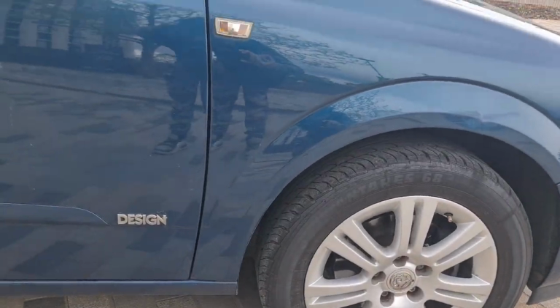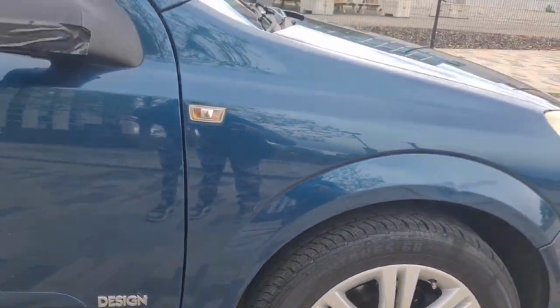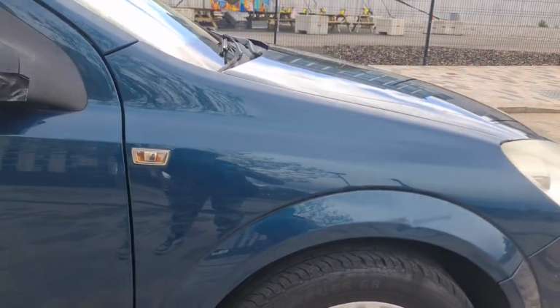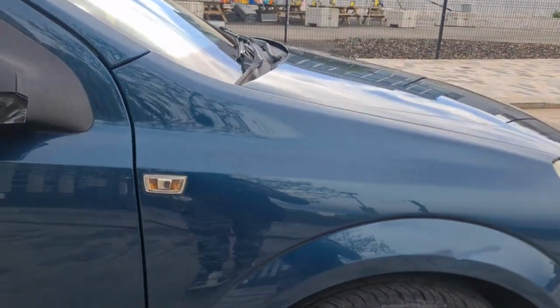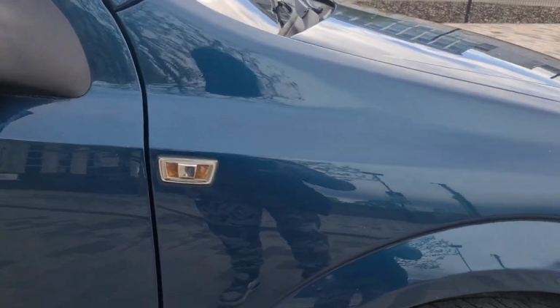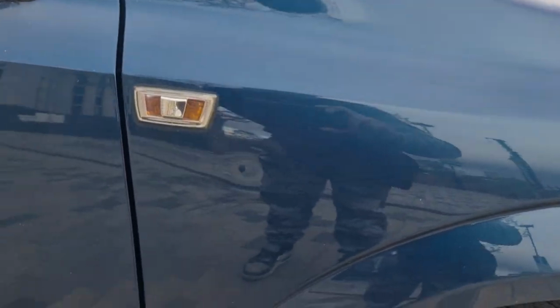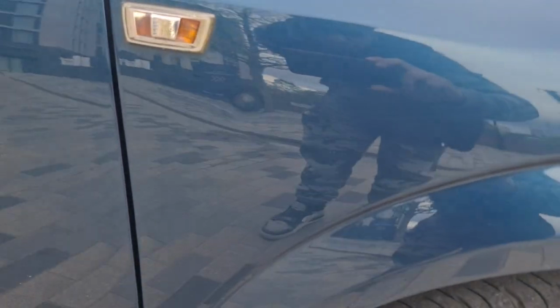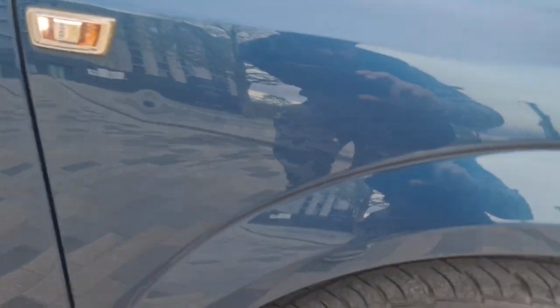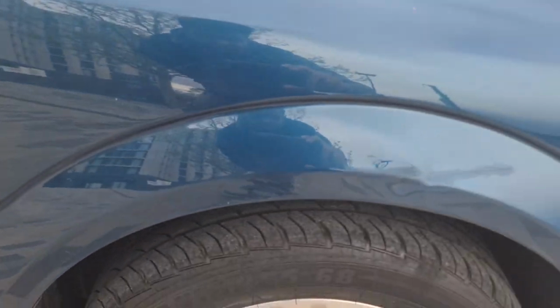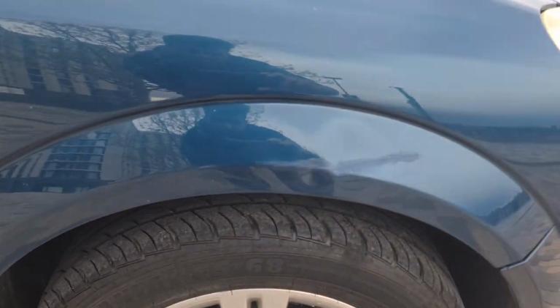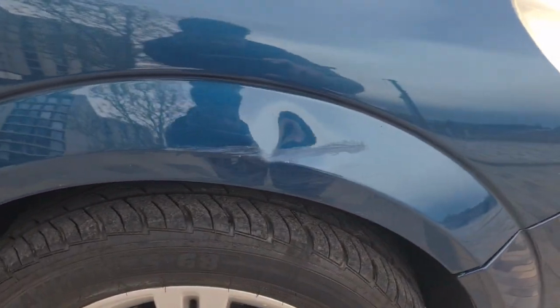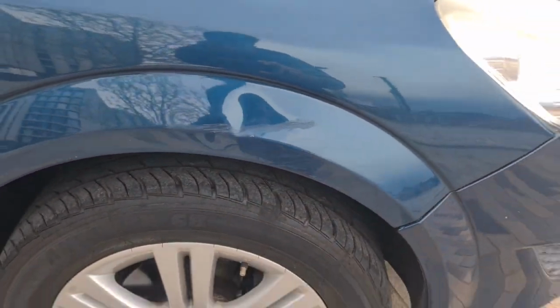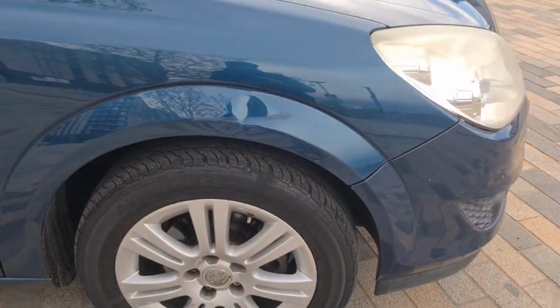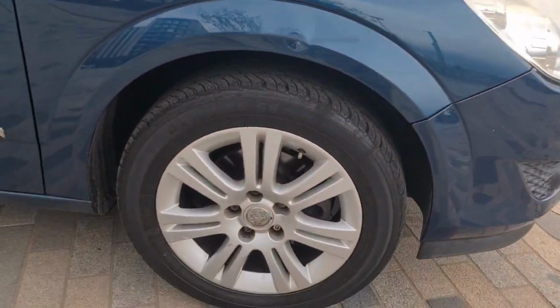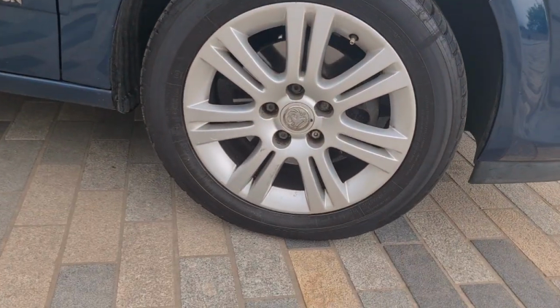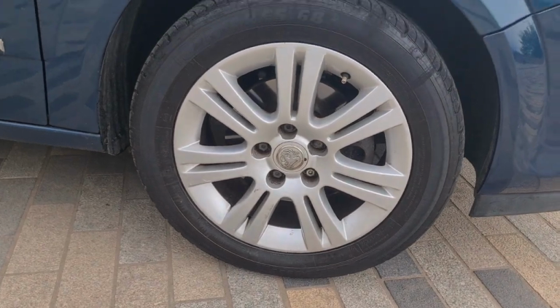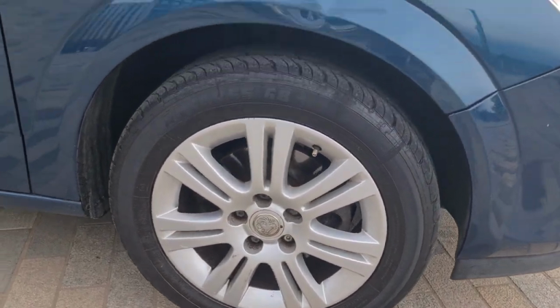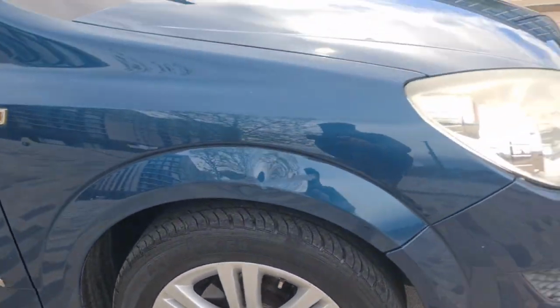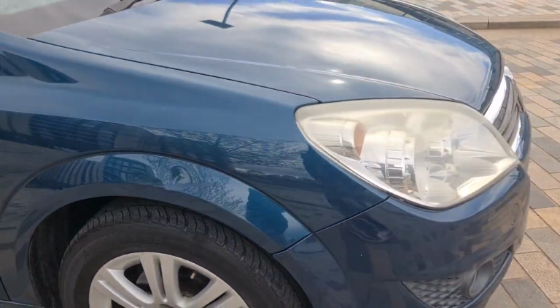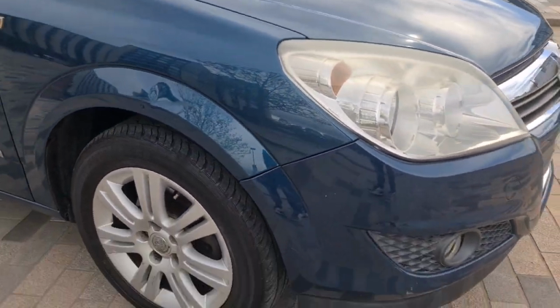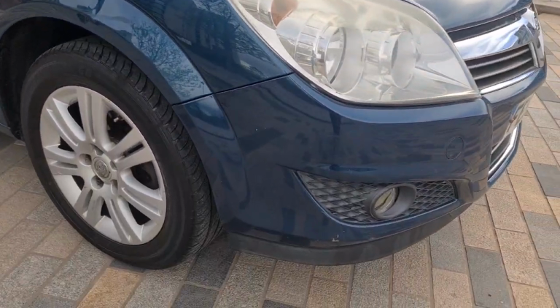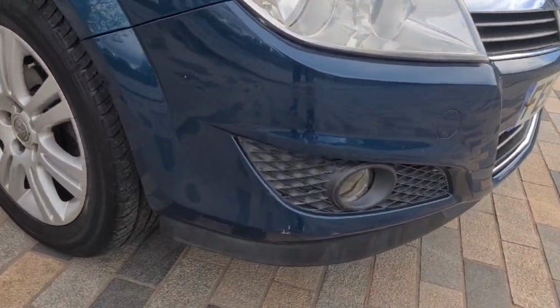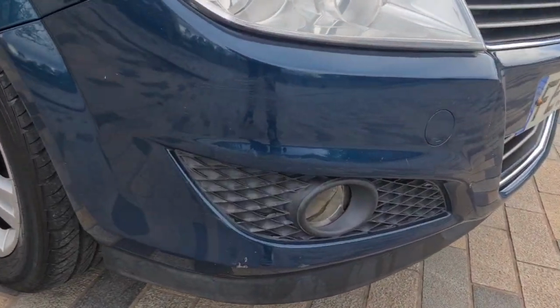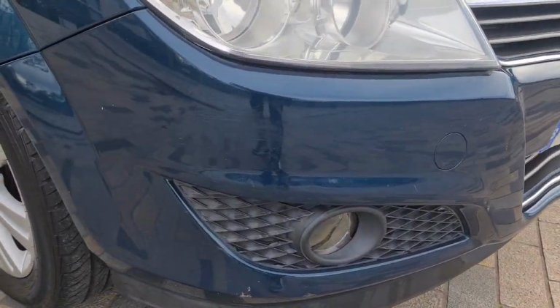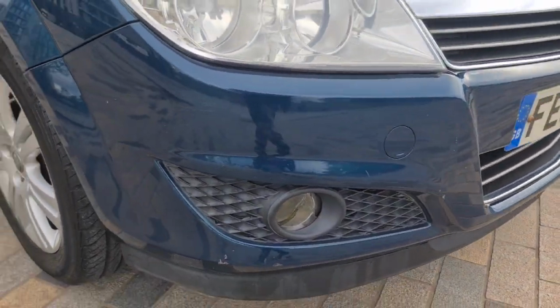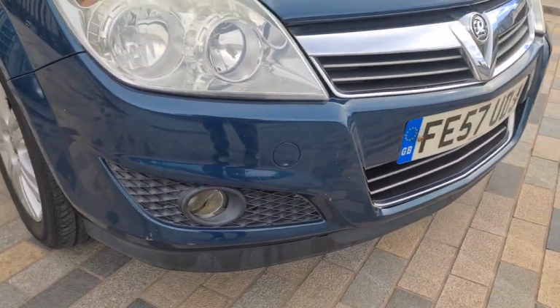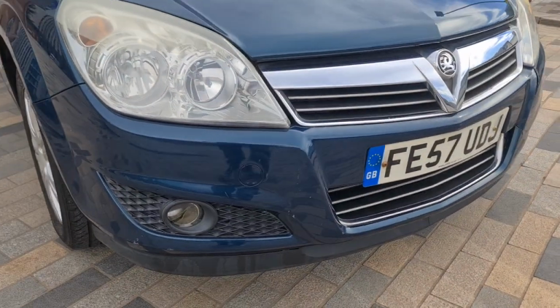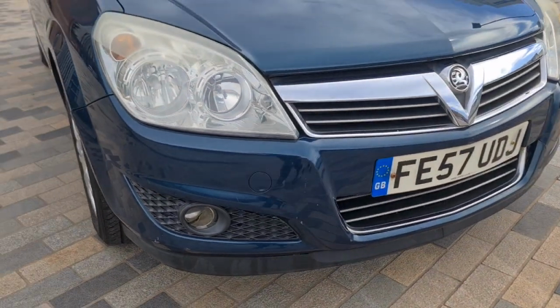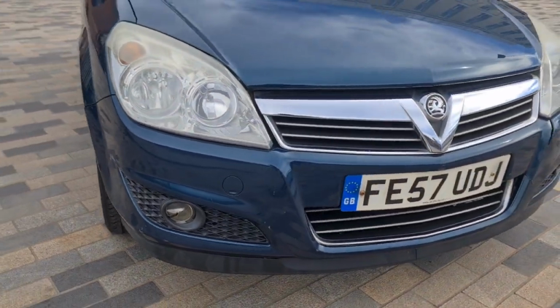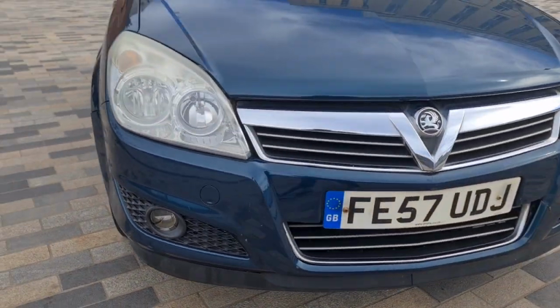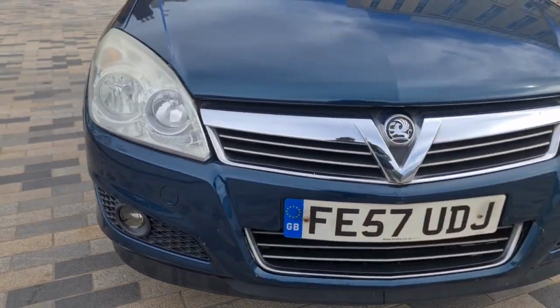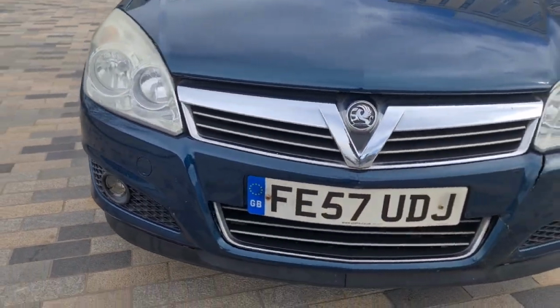Coming to the front driver's wing, there's a small ding there and a small ding there. The alloys are very clean. Coming around to the front bumper, there are a few scuffs you can see on the front bumper.